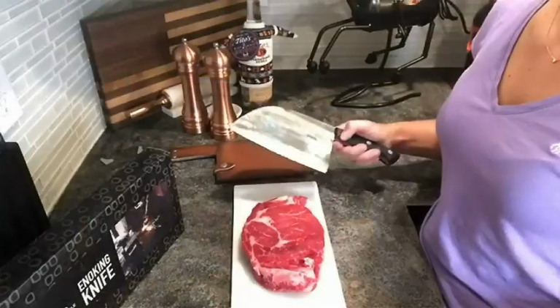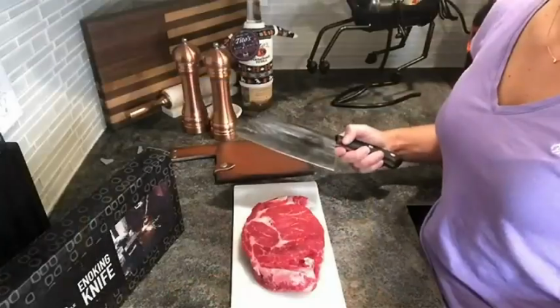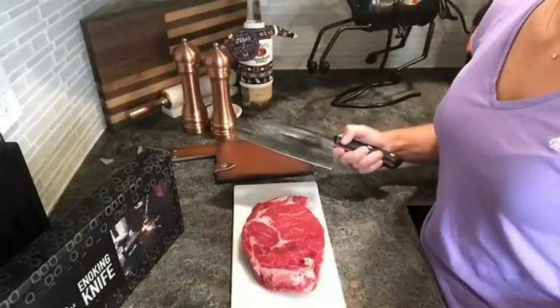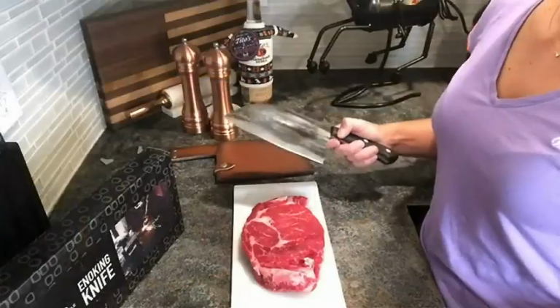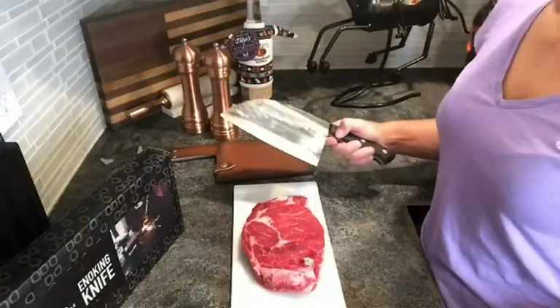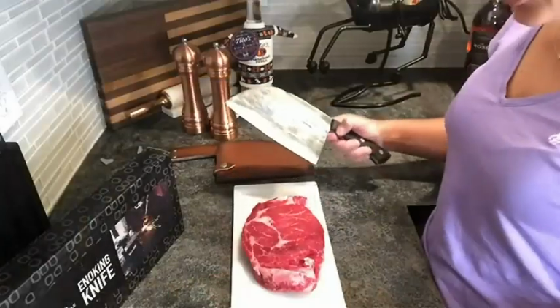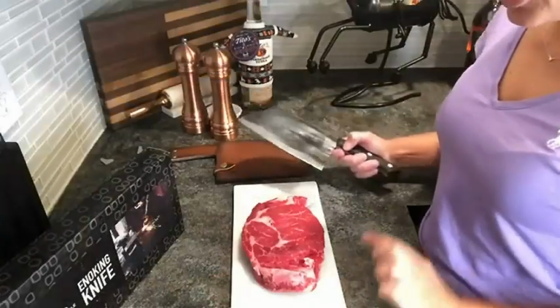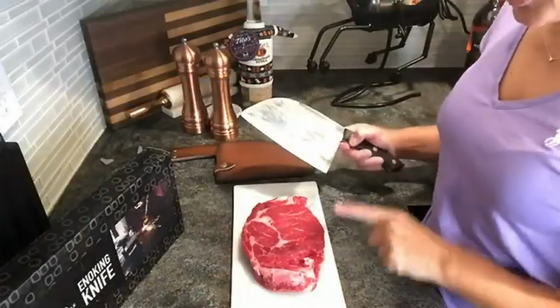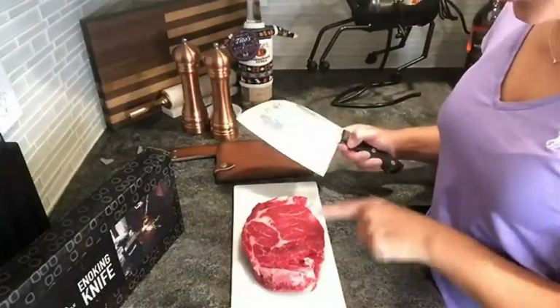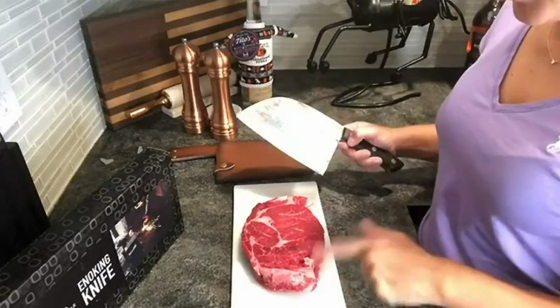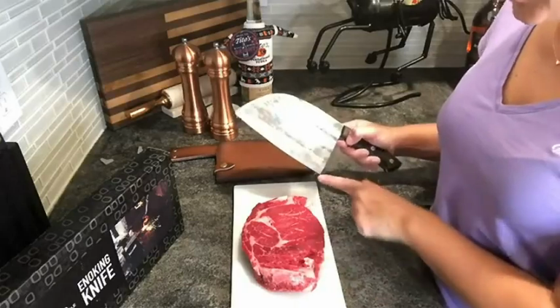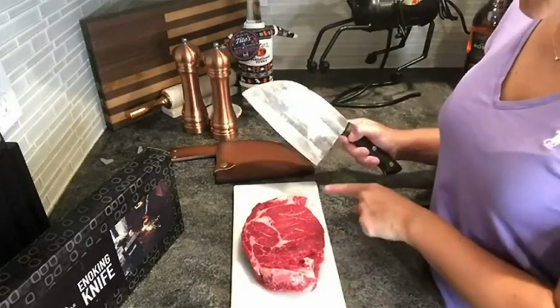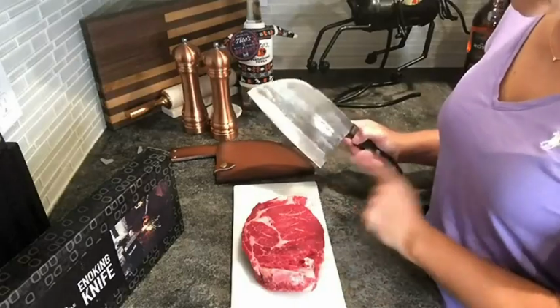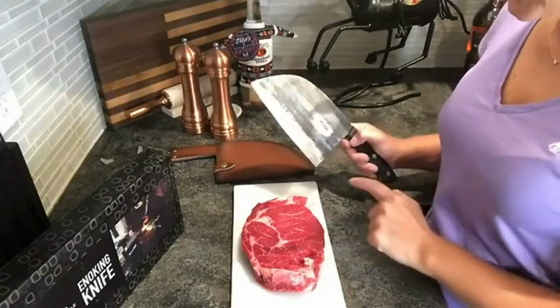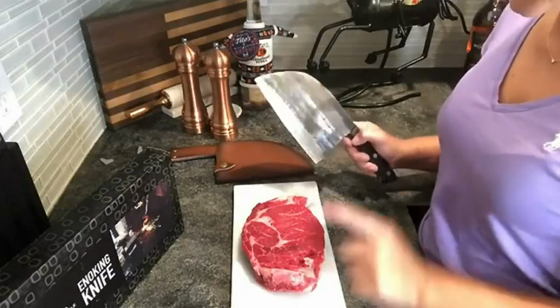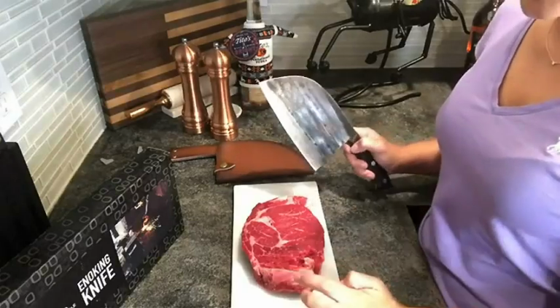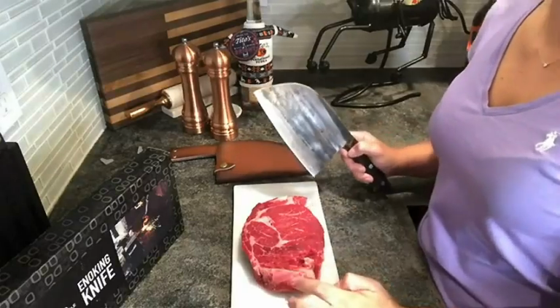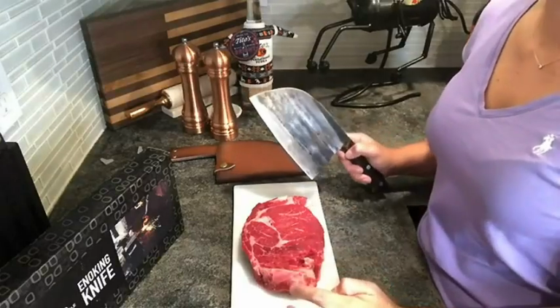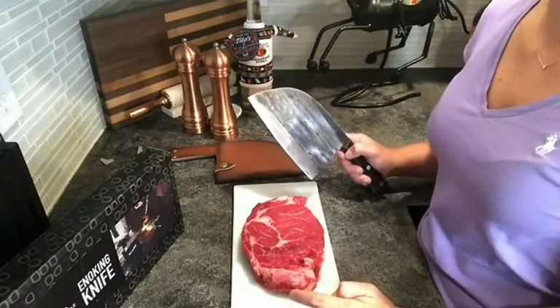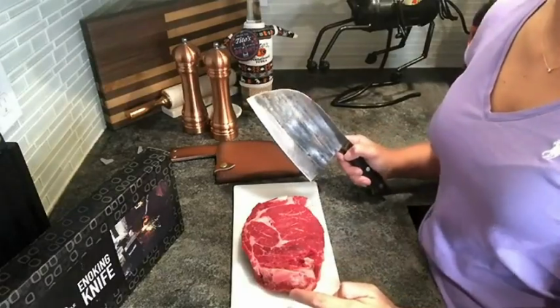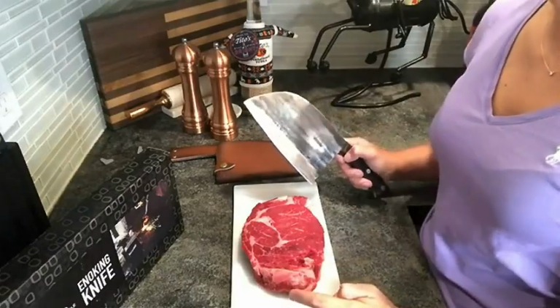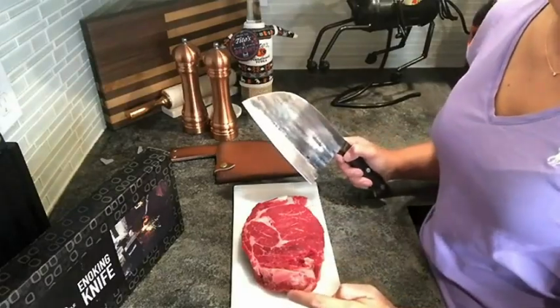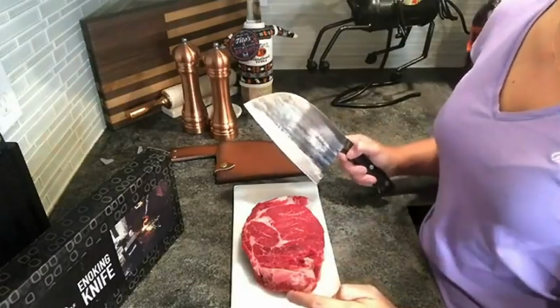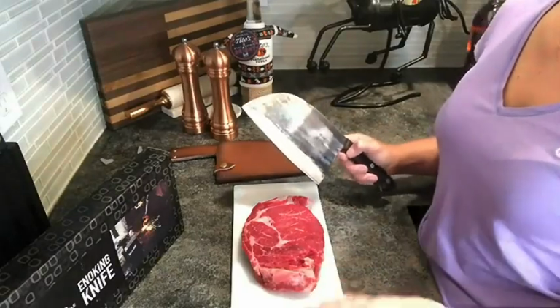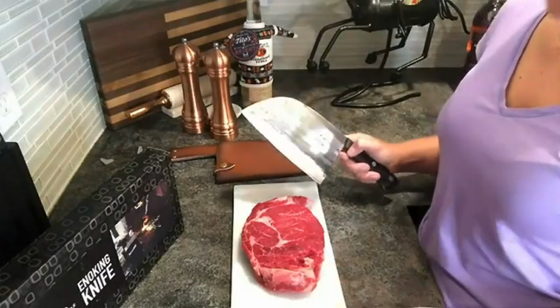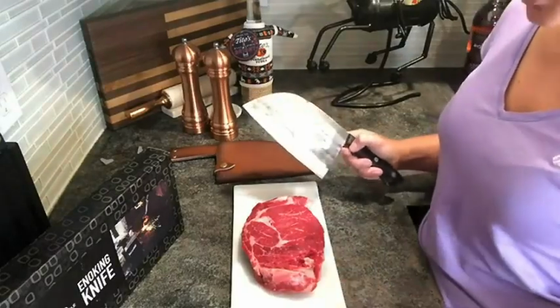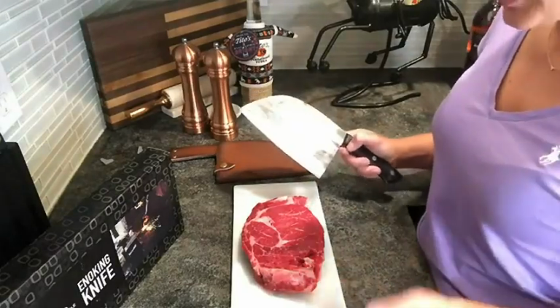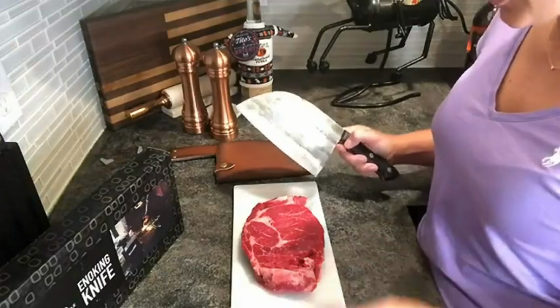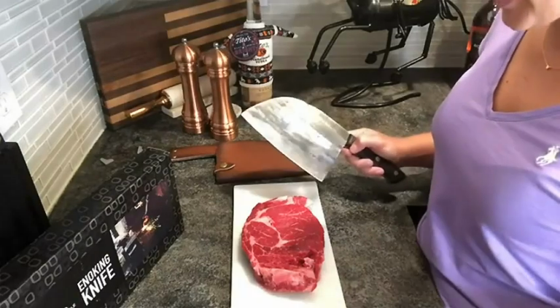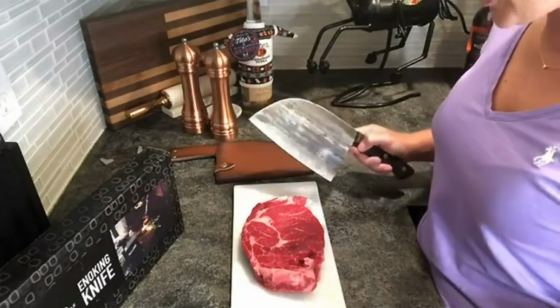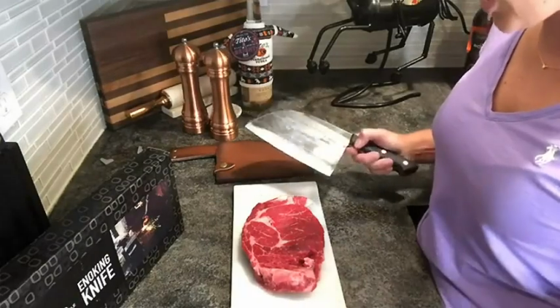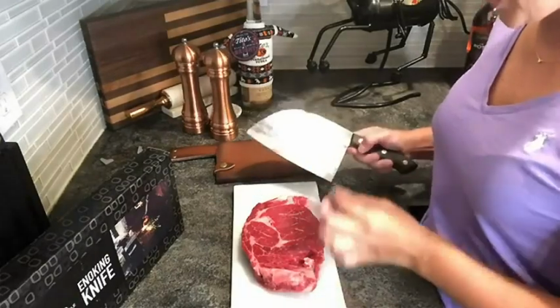All right, let's take a look at it in action. We're going to trim off some of the fatty pieces, and I've got a little bit of bone over here on my steak before we cook it. So let's go ahead and get to work on that.